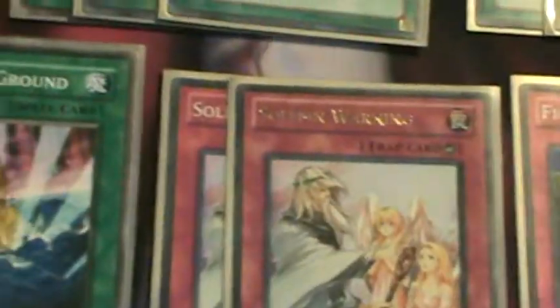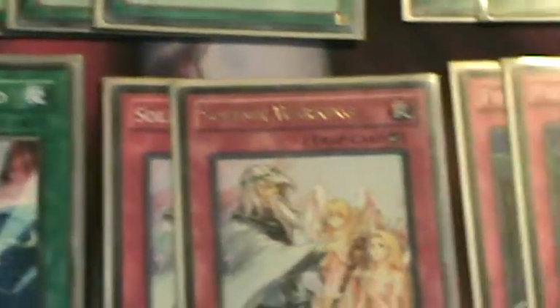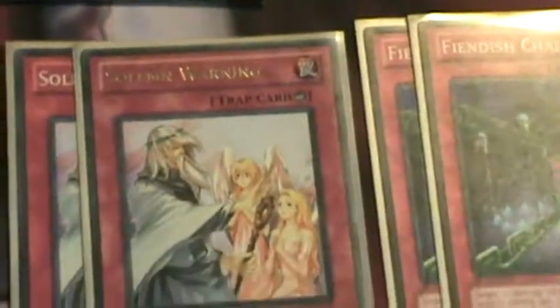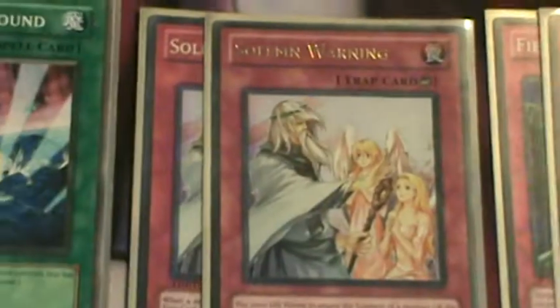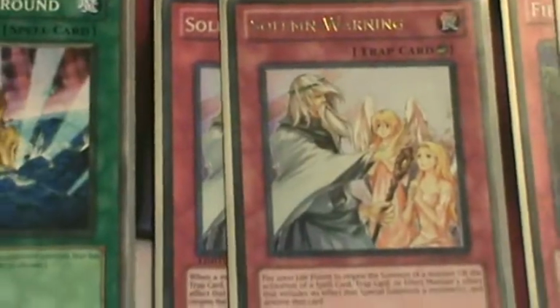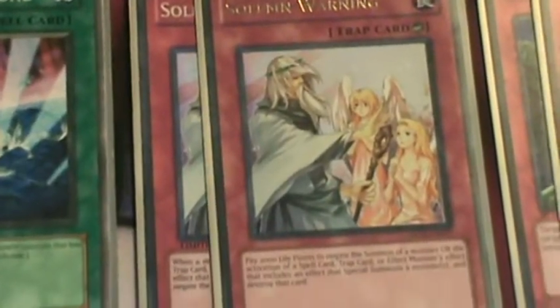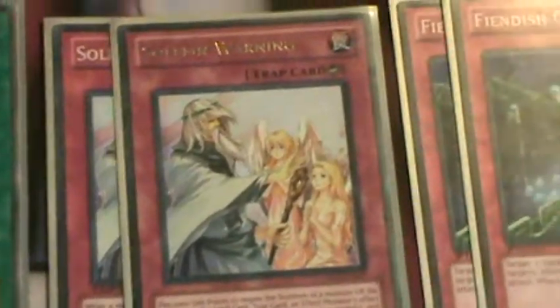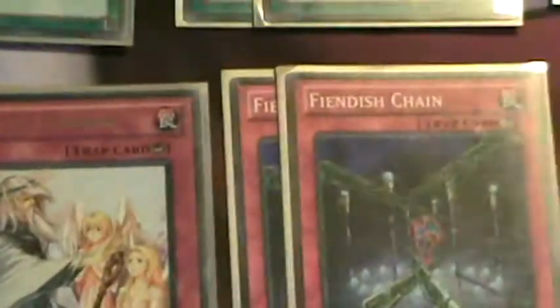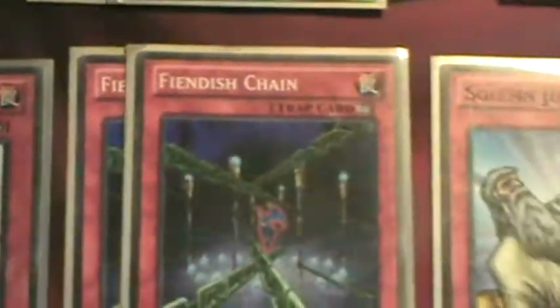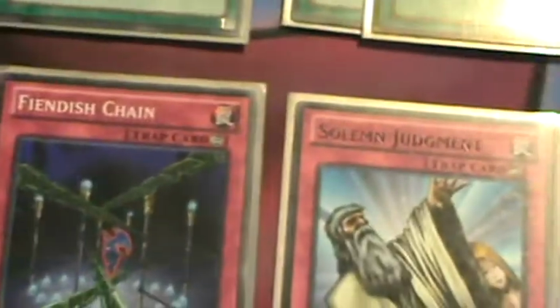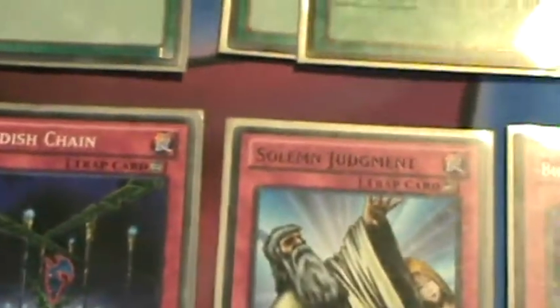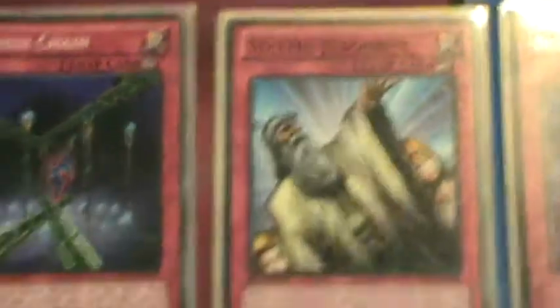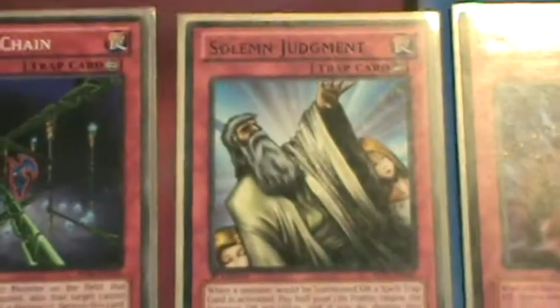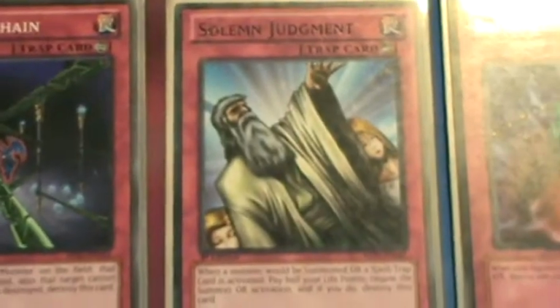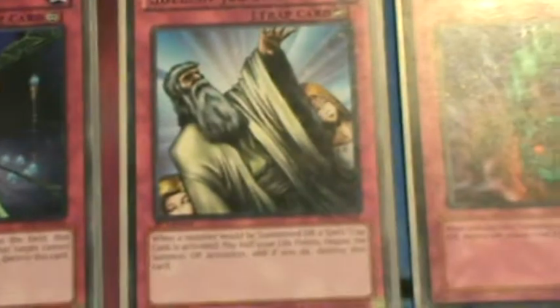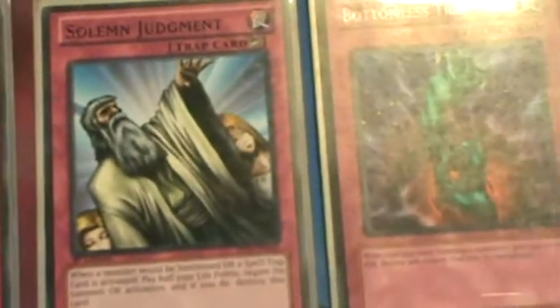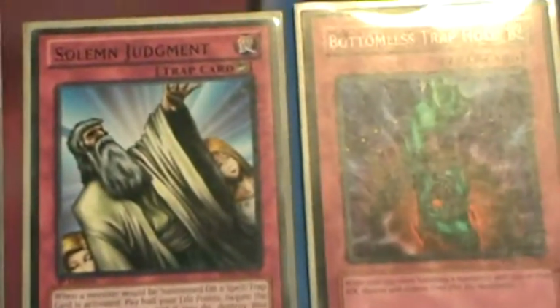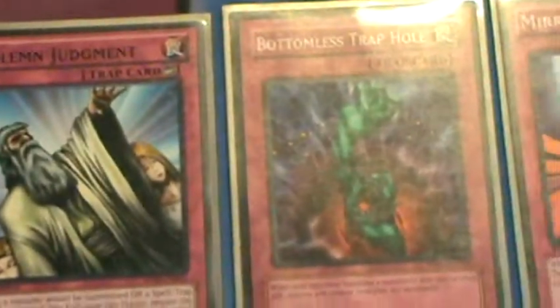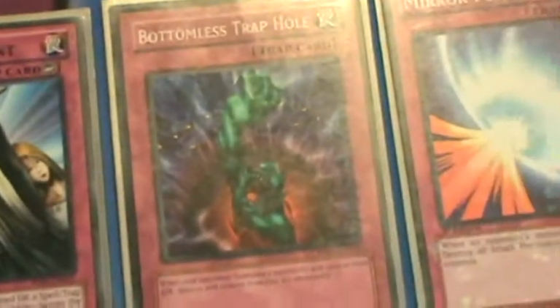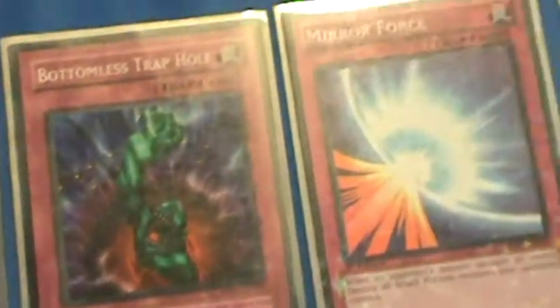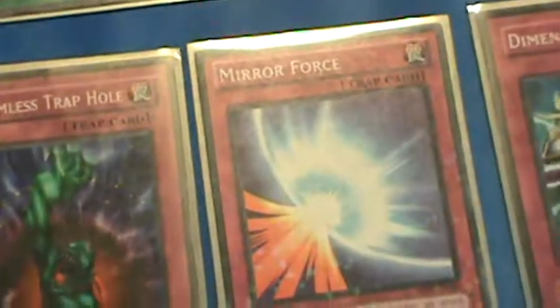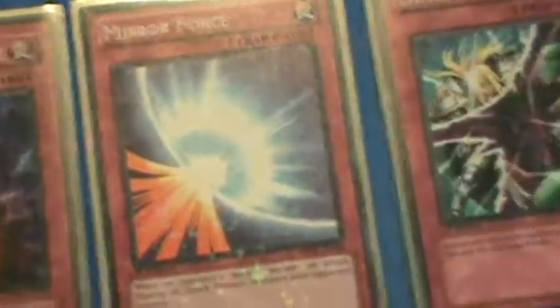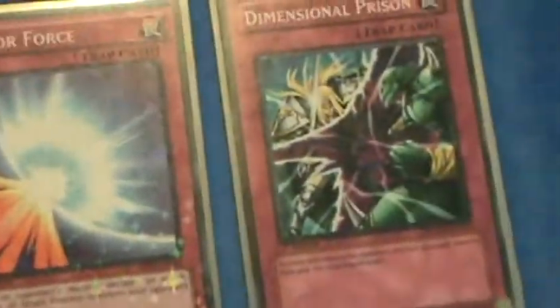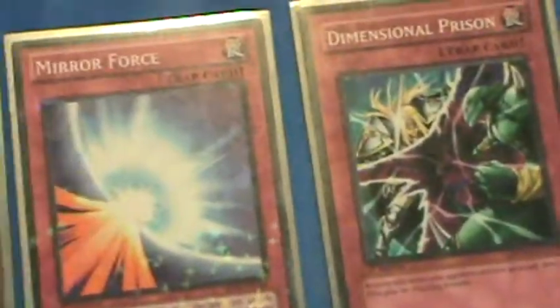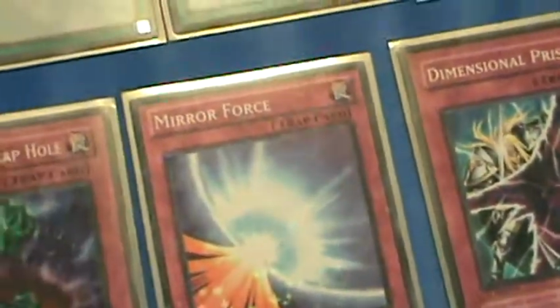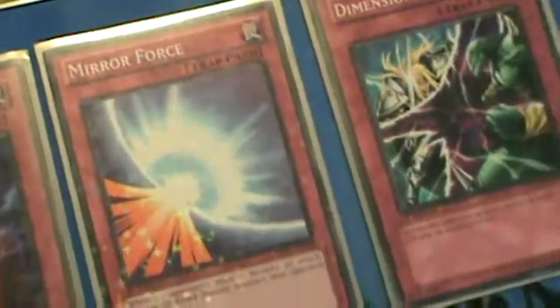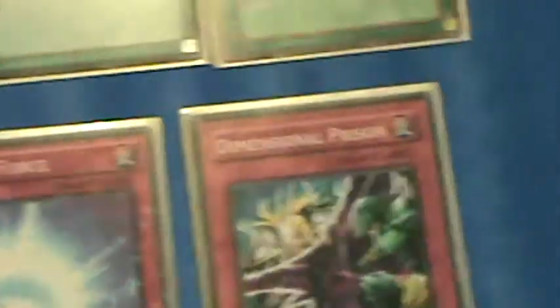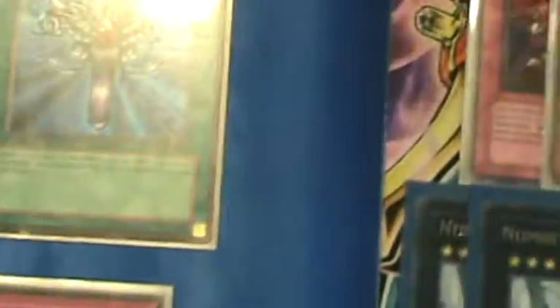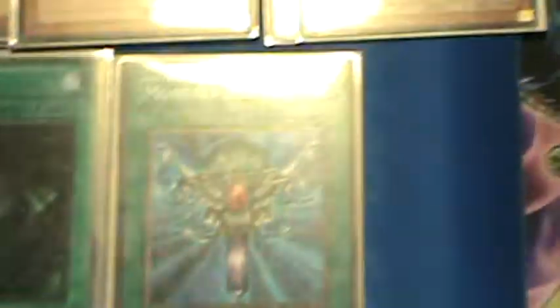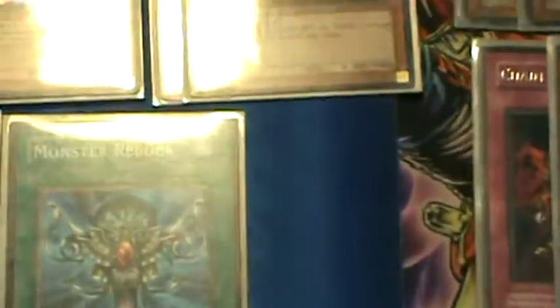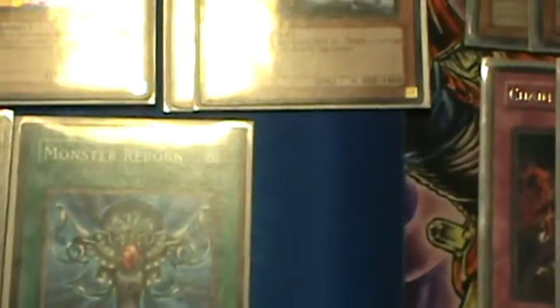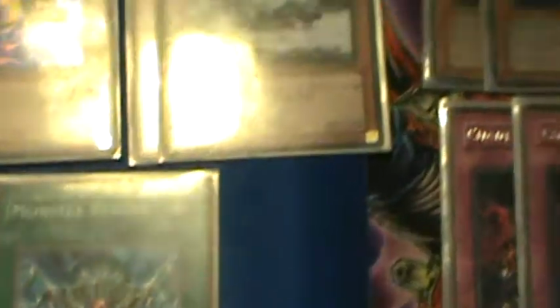Now for Traps, we have 2 Solemn Warning, 2 Fiendish Chain, 1 Solemn Judgment, 1 Bottomless Chapel, 1 Mirror Force, and 1 Deep Prison.